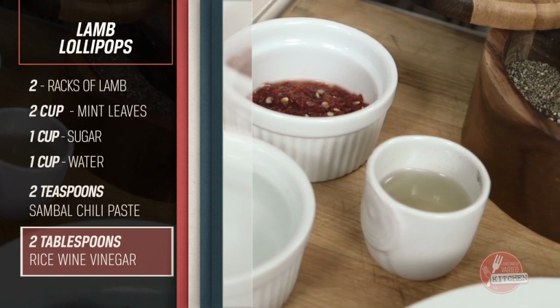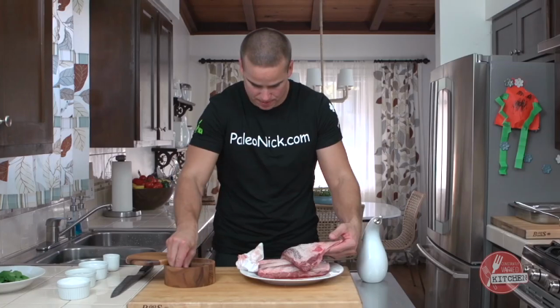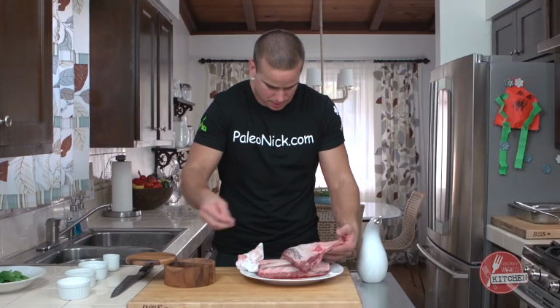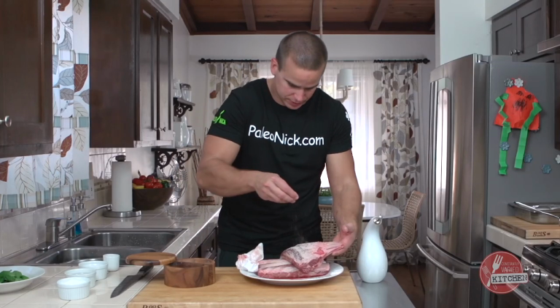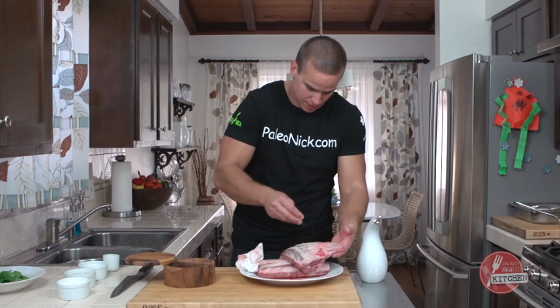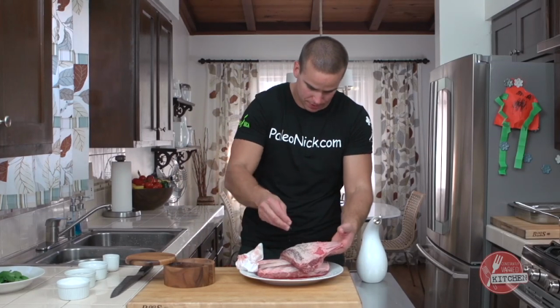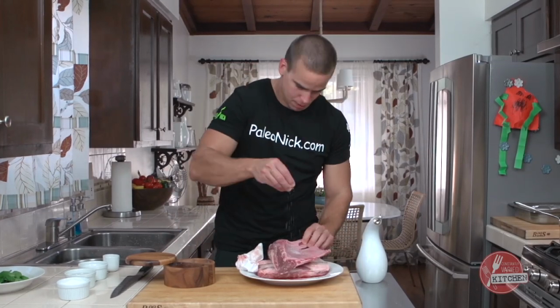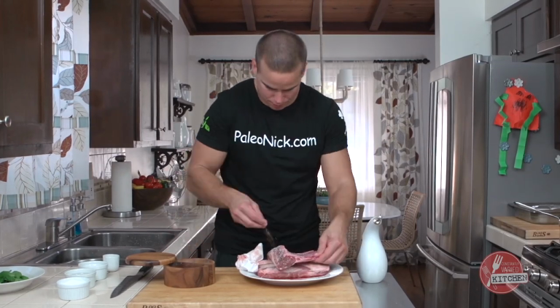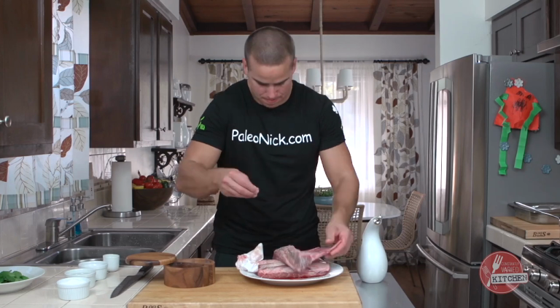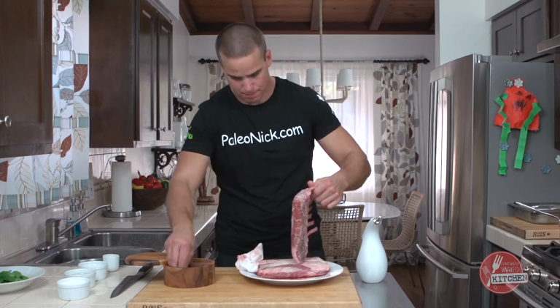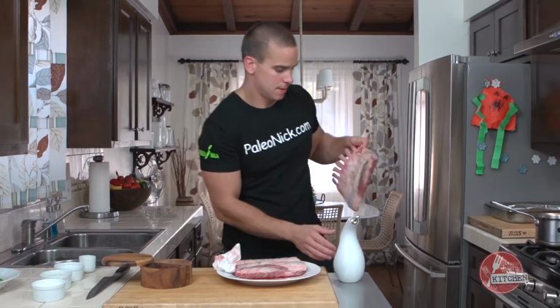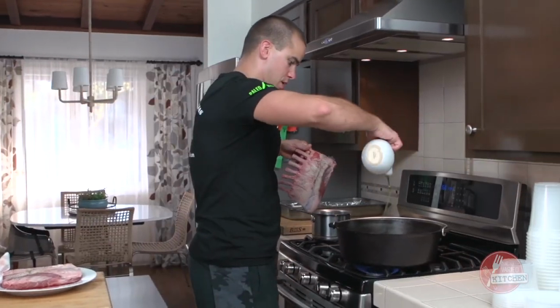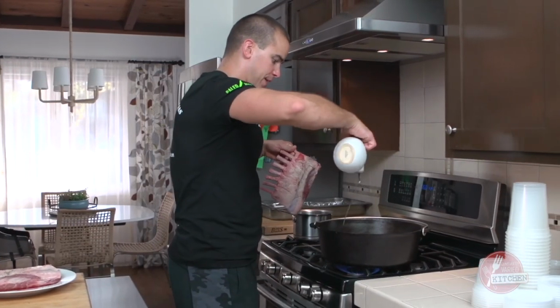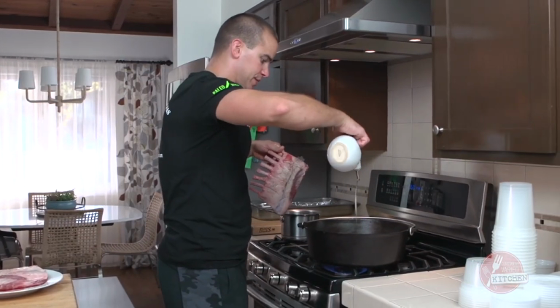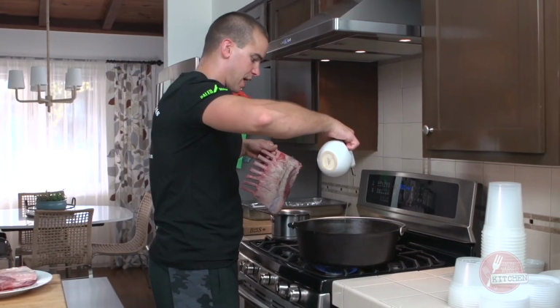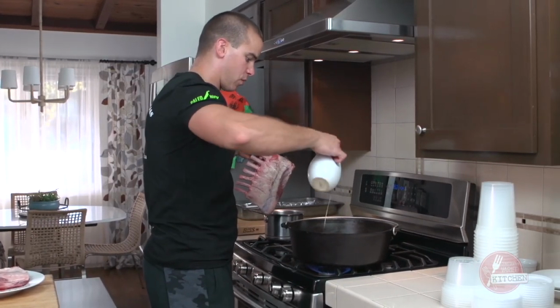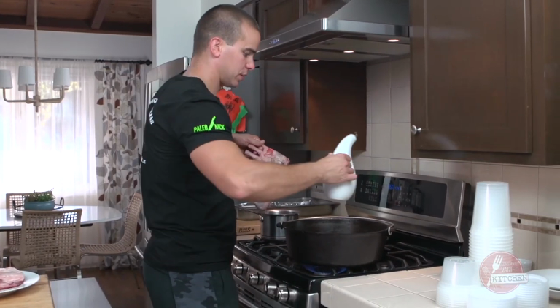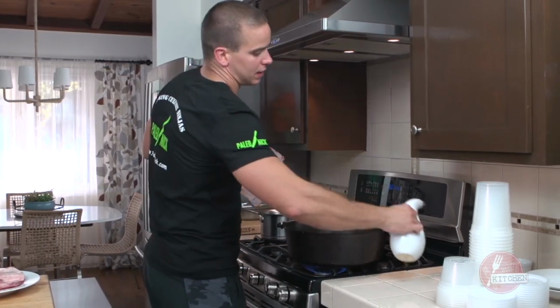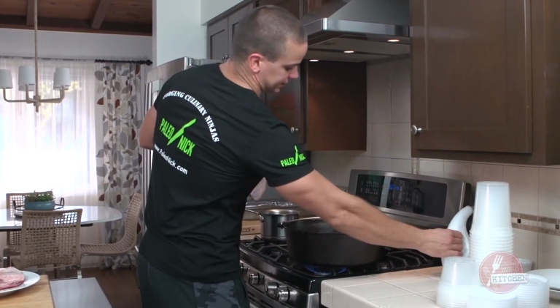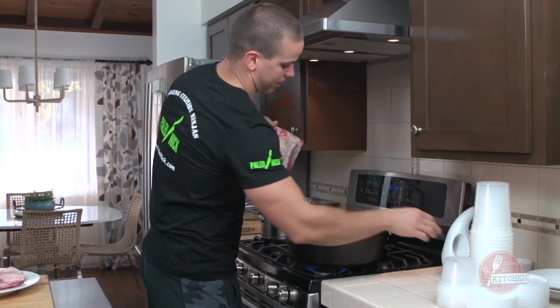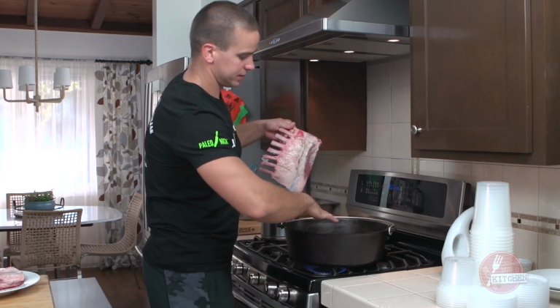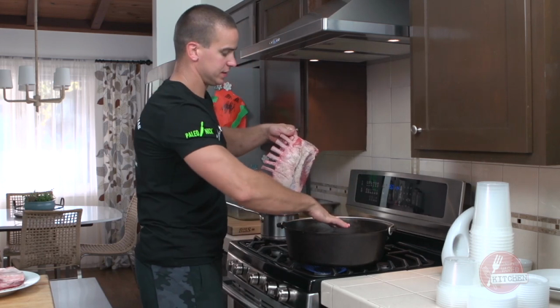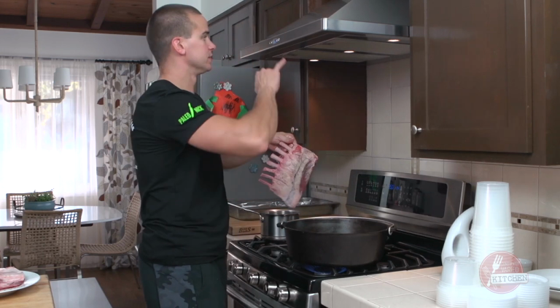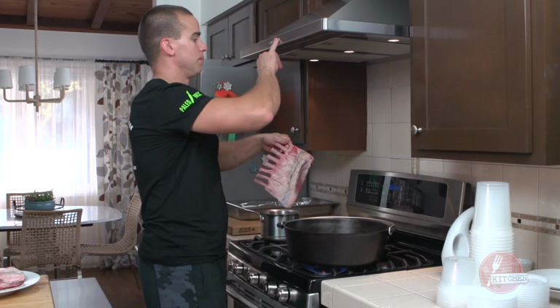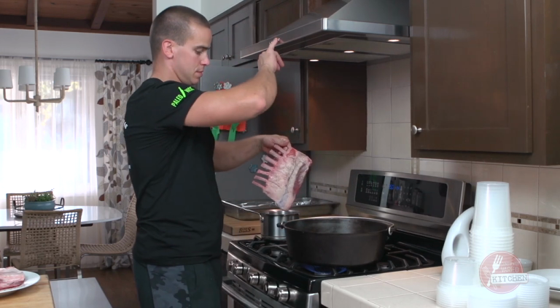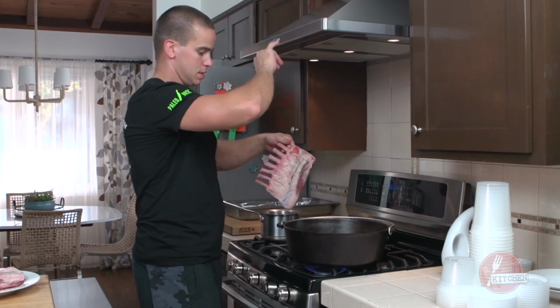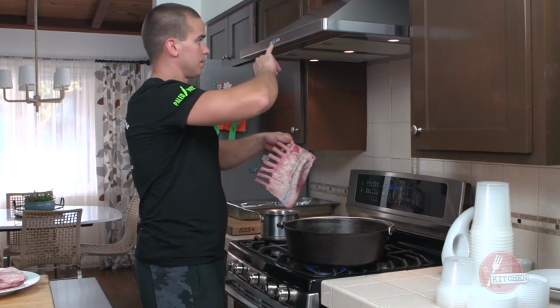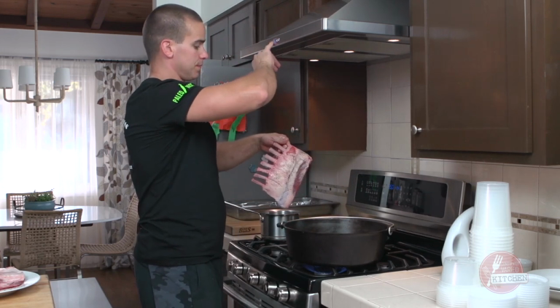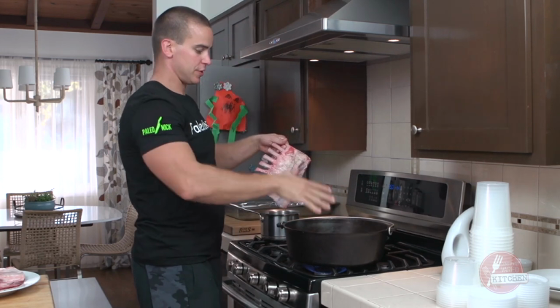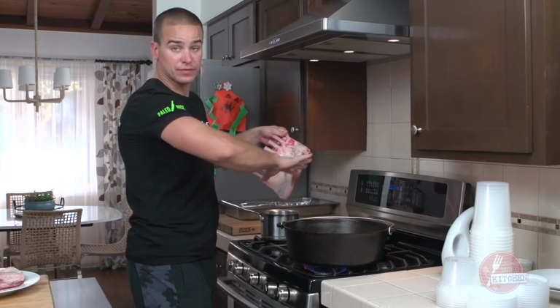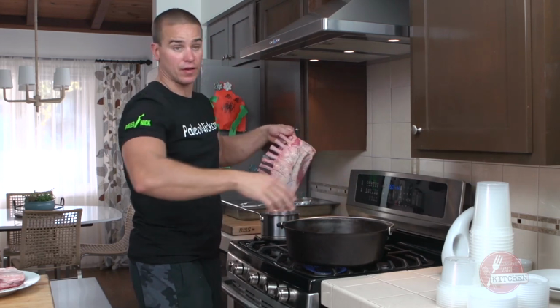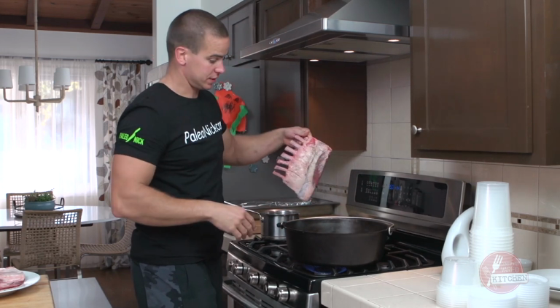Start by hitting it with salt and pepper. Hot pan — we use a high-walled or cast iron pot, essentially to just help keep the grease from flying all over the kitchen.